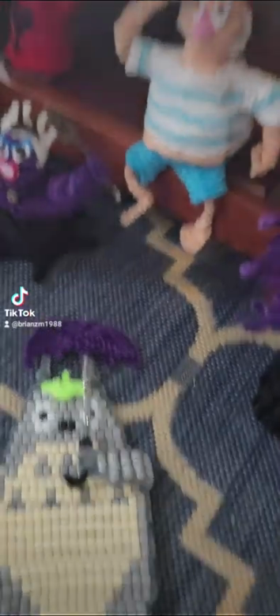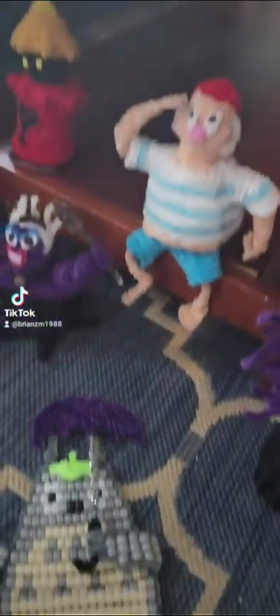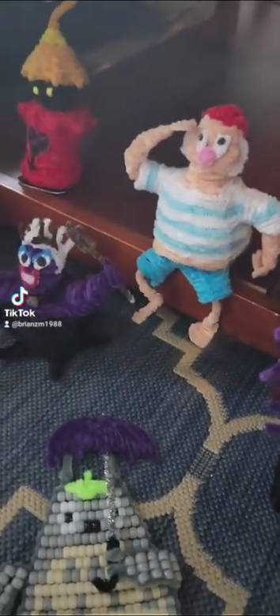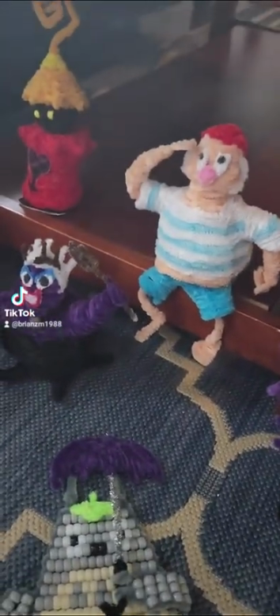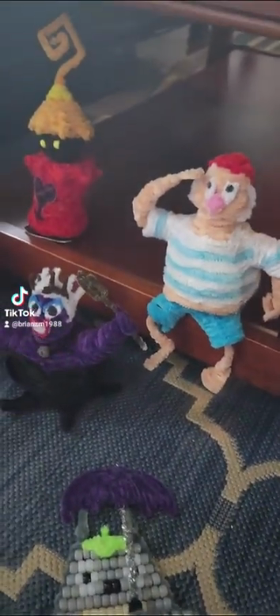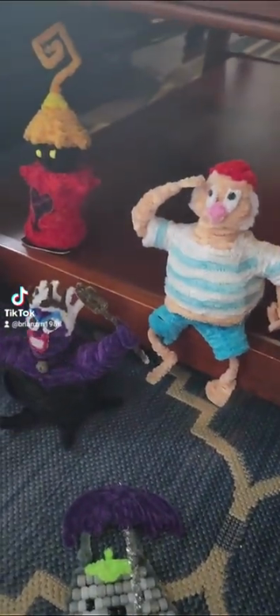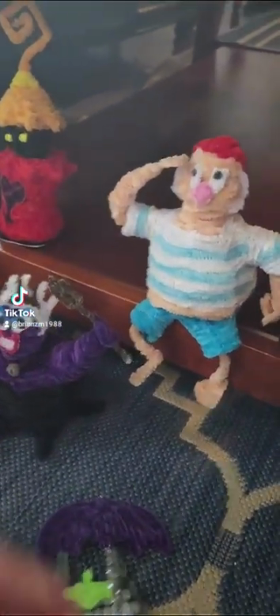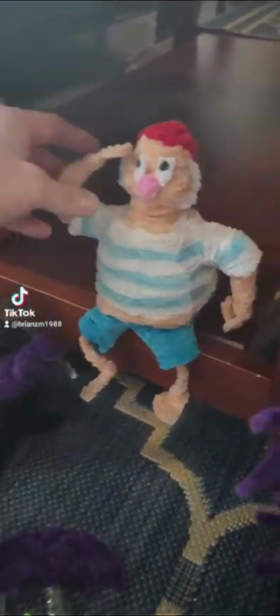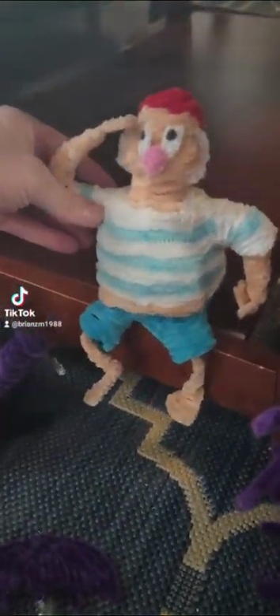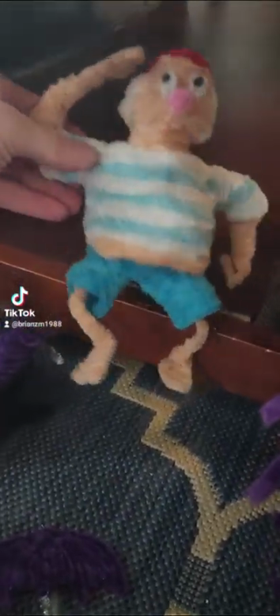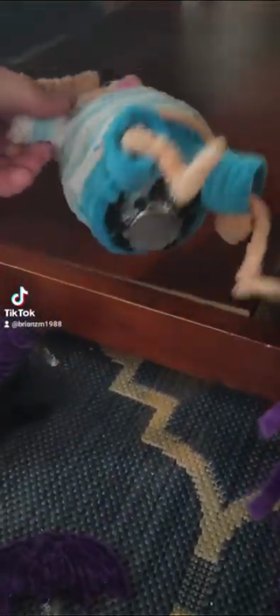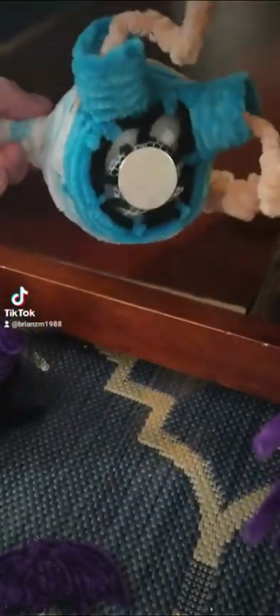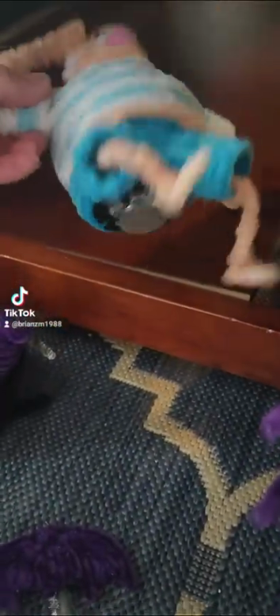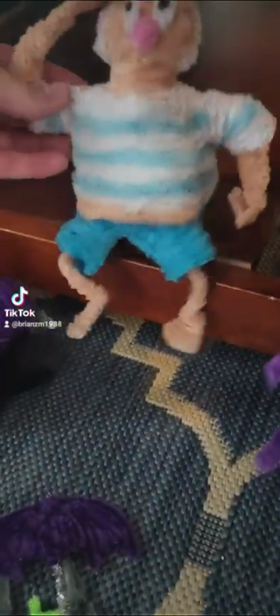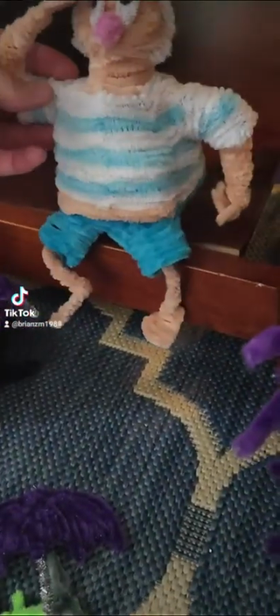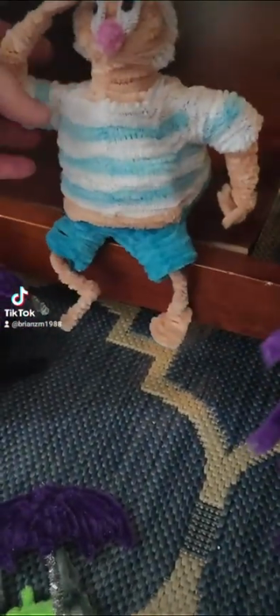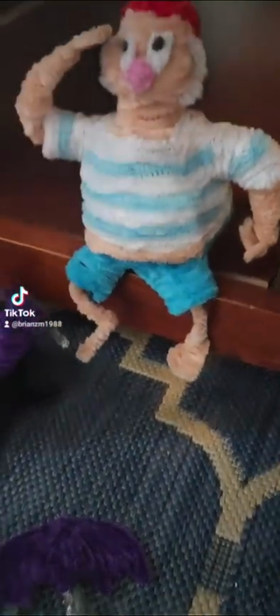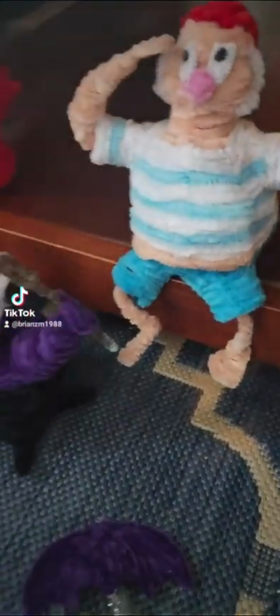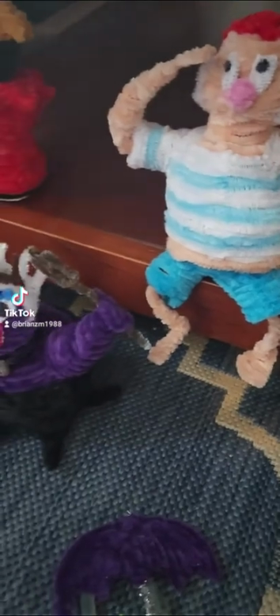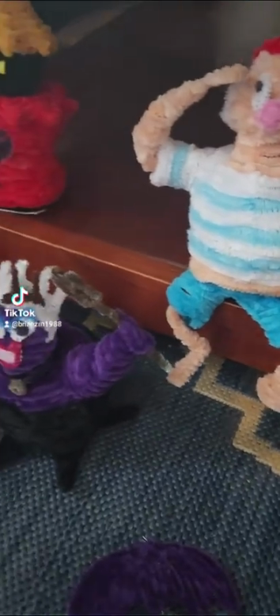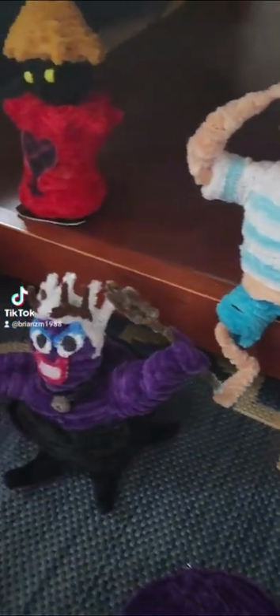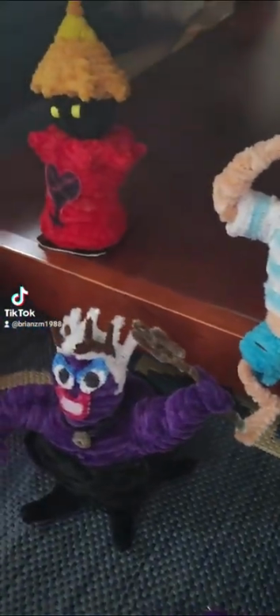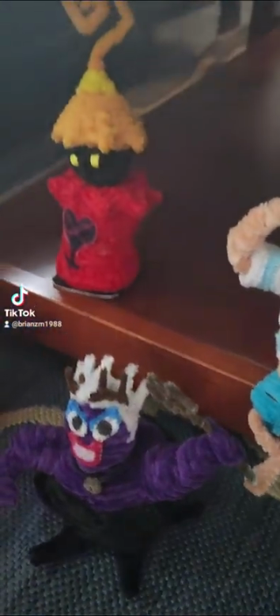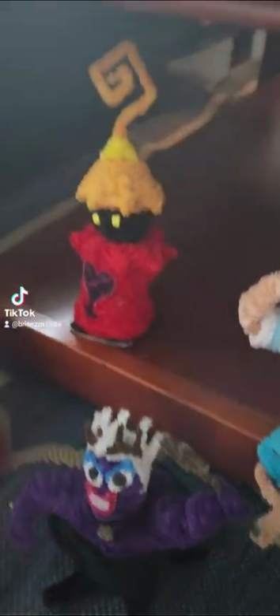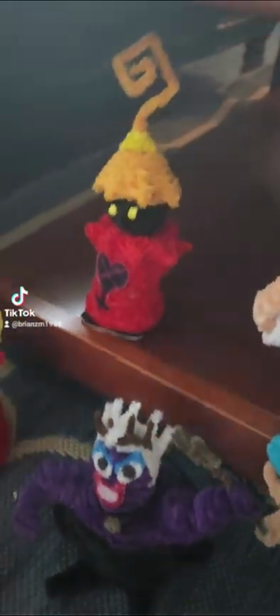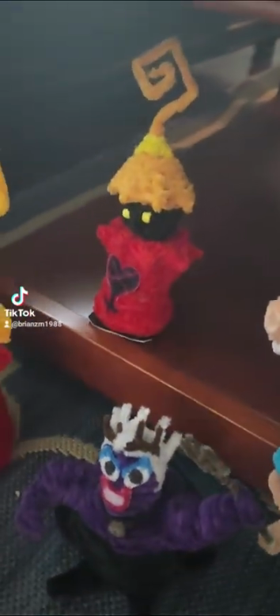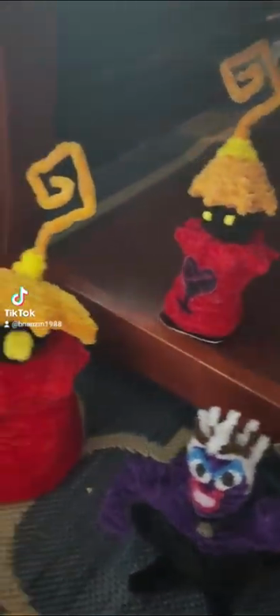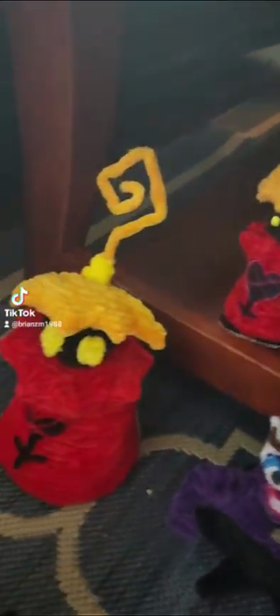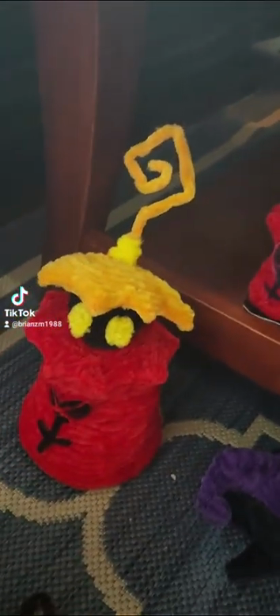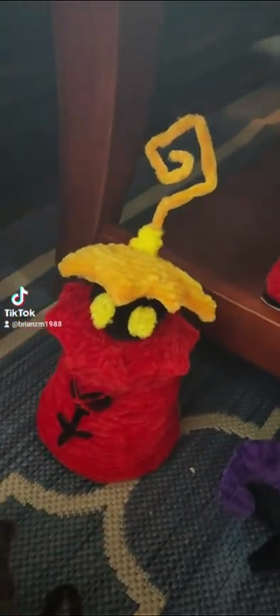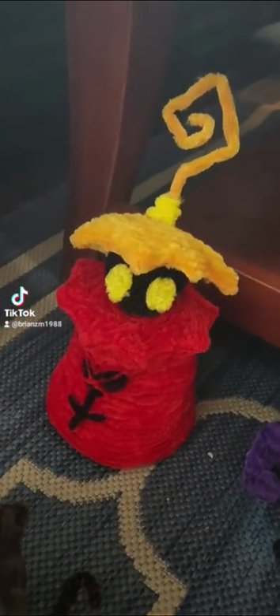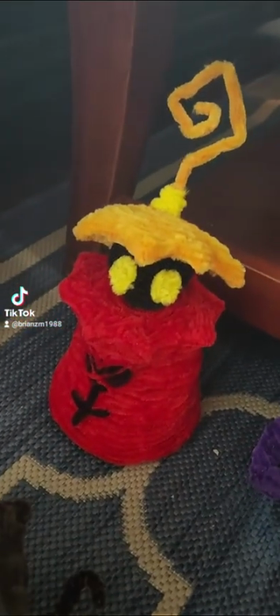I have three shoulder buddies. They are magnetic to your shirt on your shoulder. Plus another one of him, but he's not magnetic.